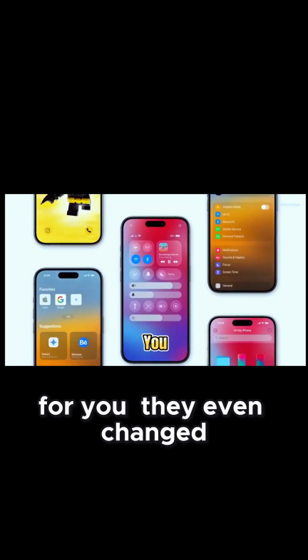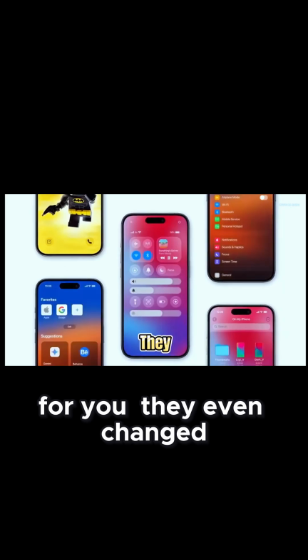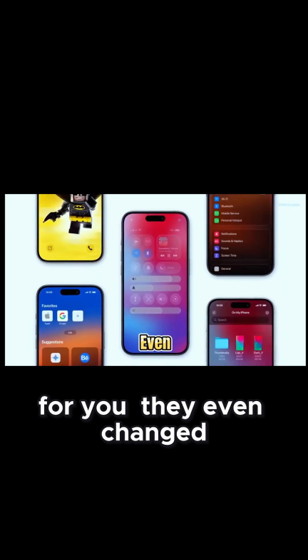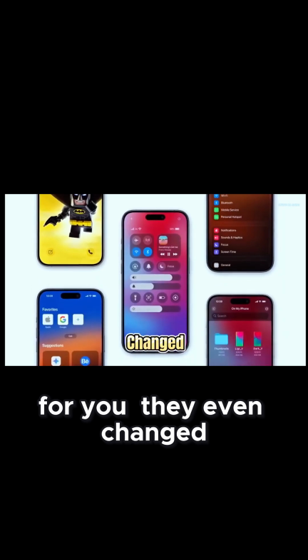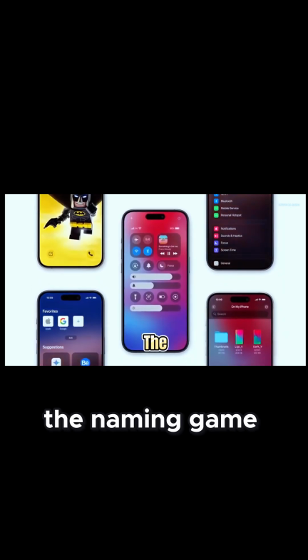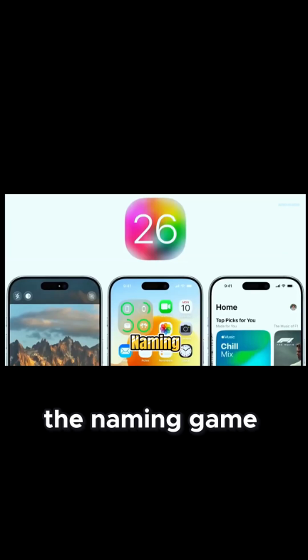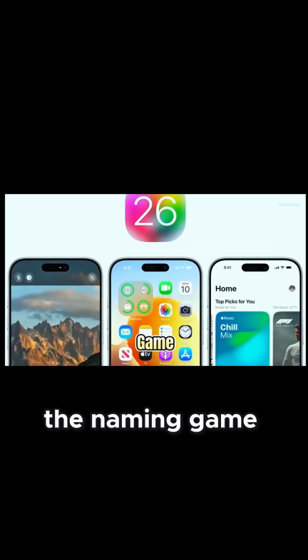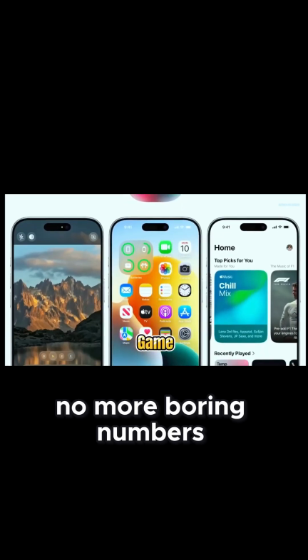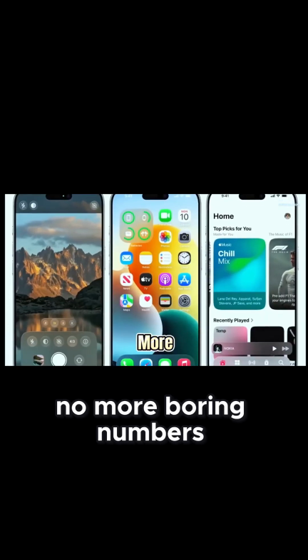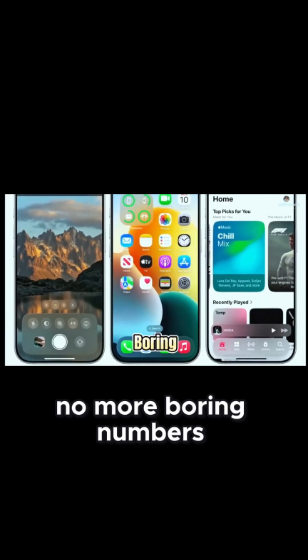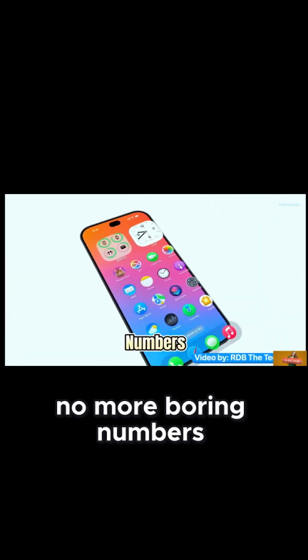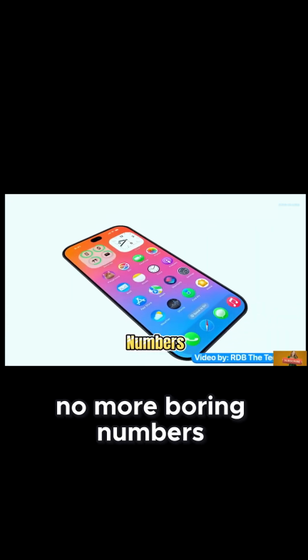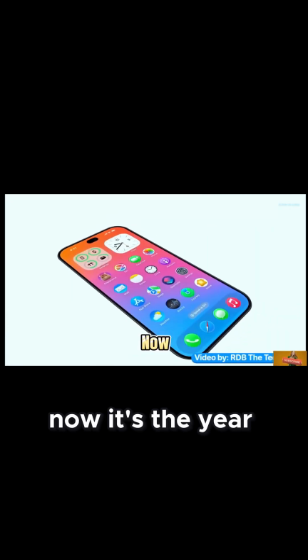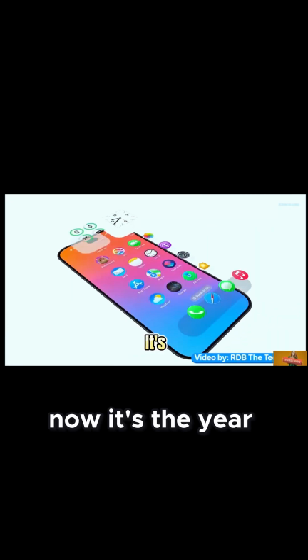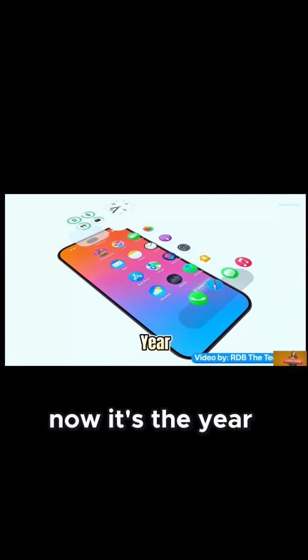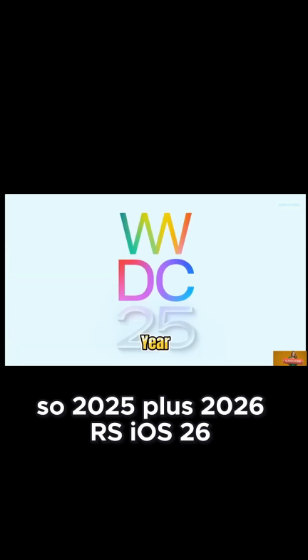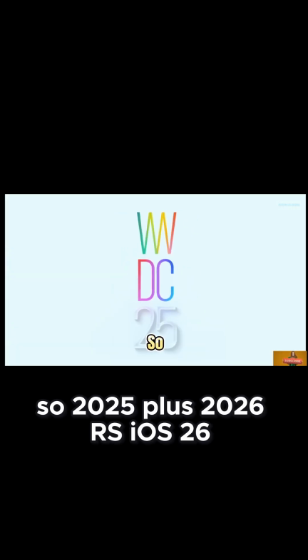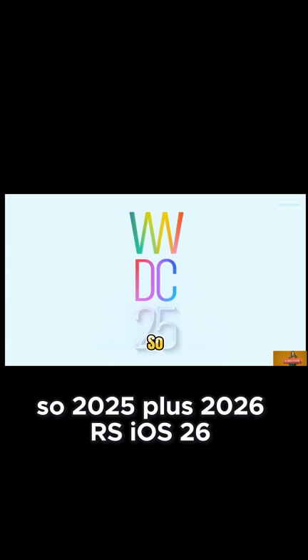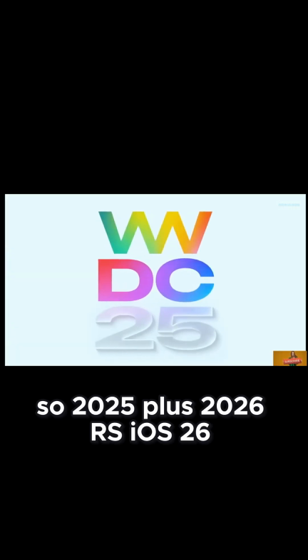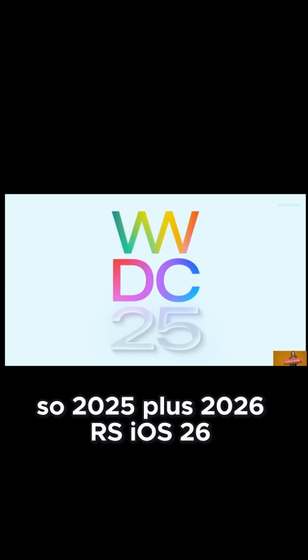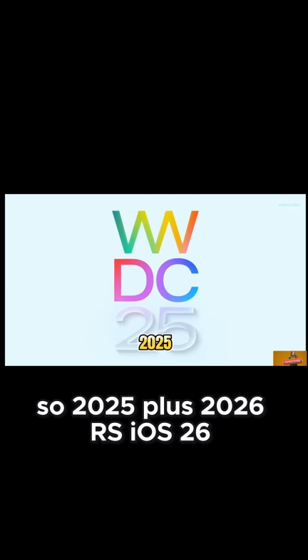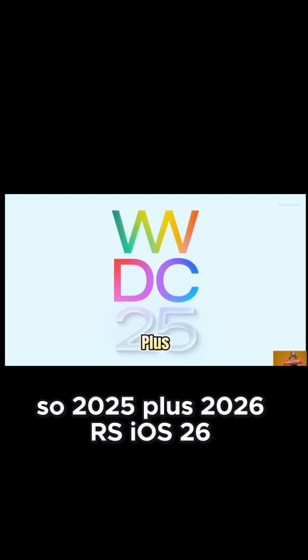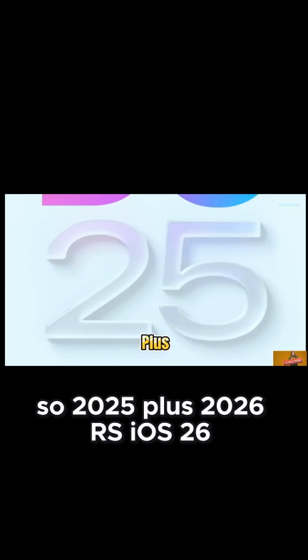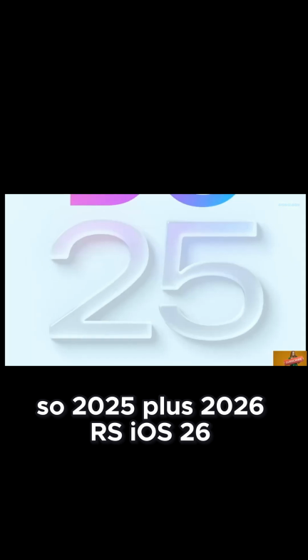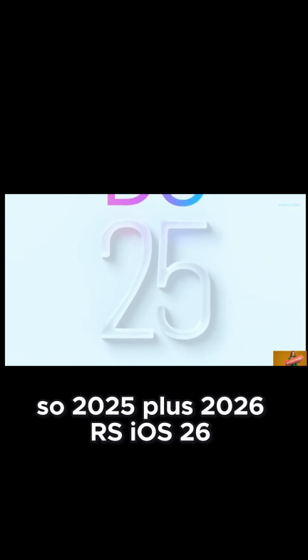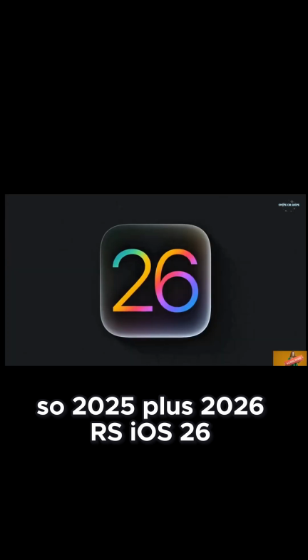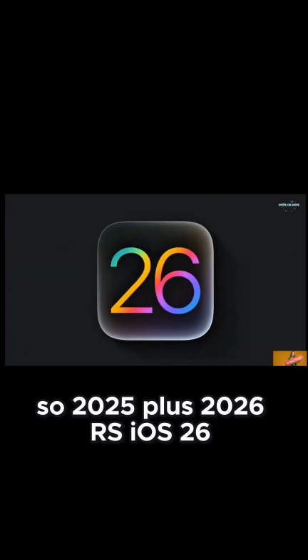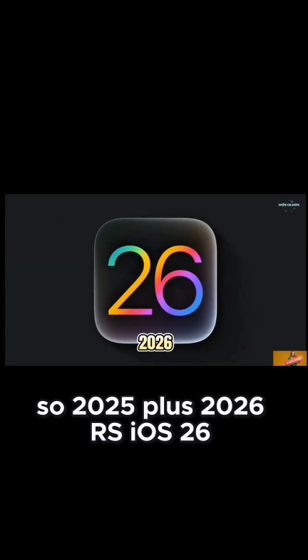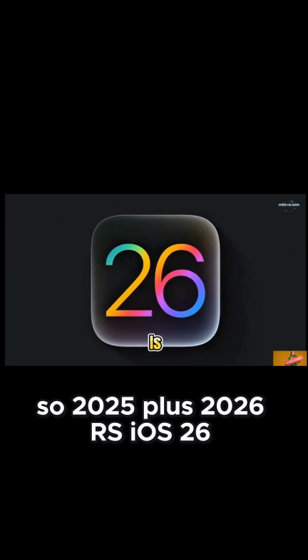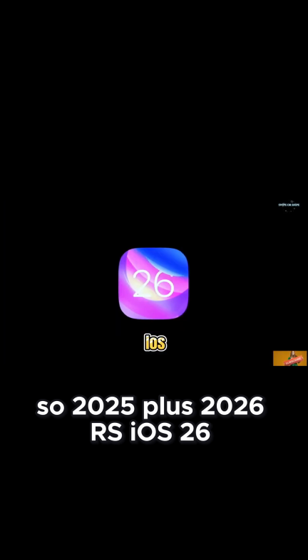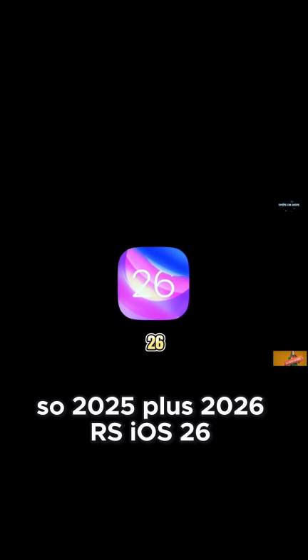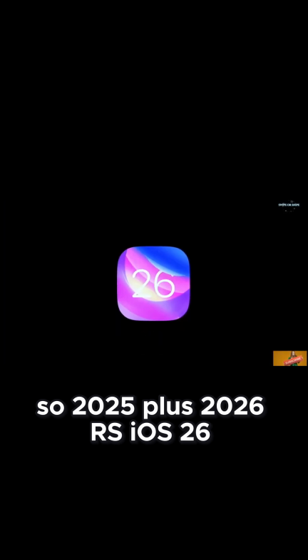They even changed the naming game. No more boring numbers — now it's the year, so 2025 plus 2026 gives us iOS 26.